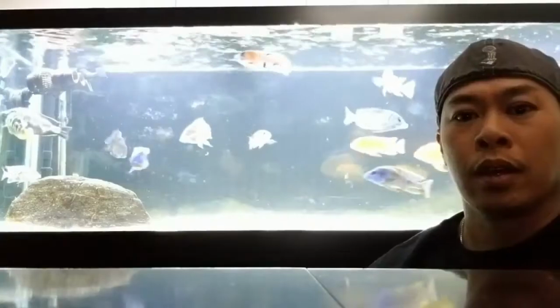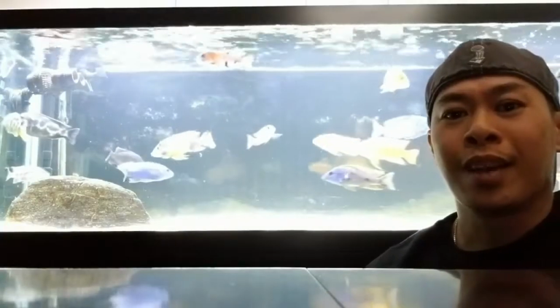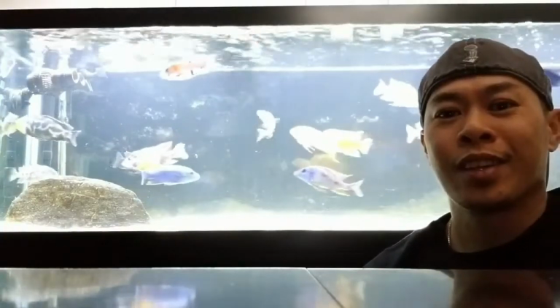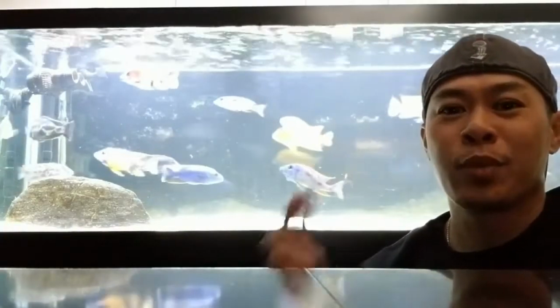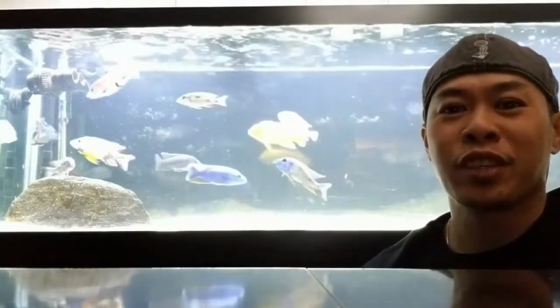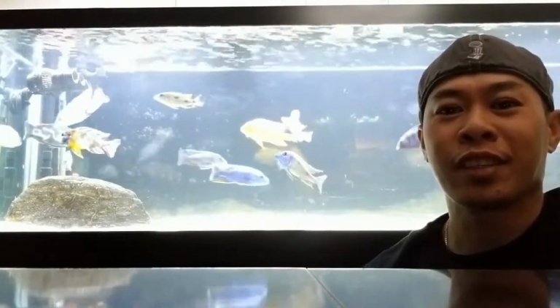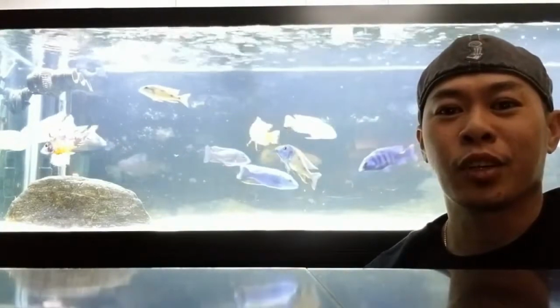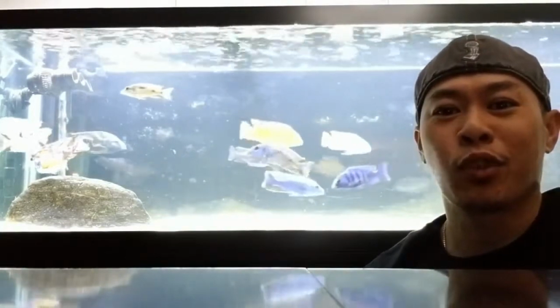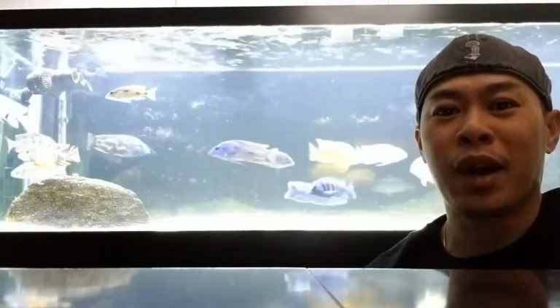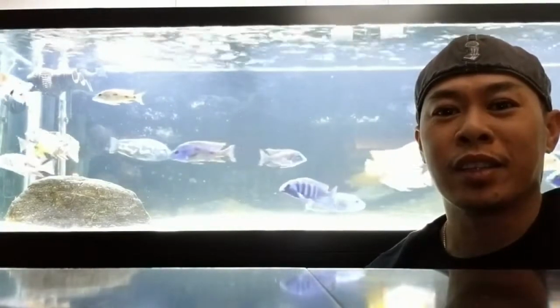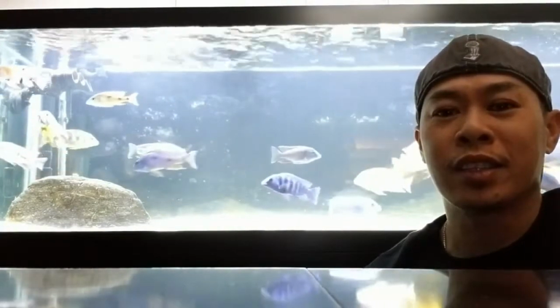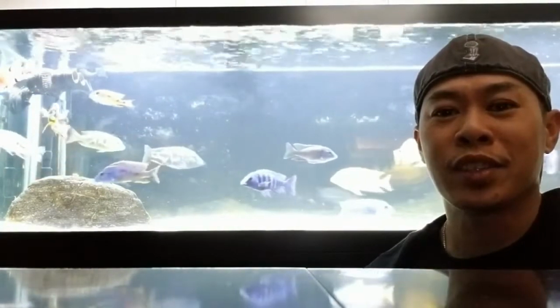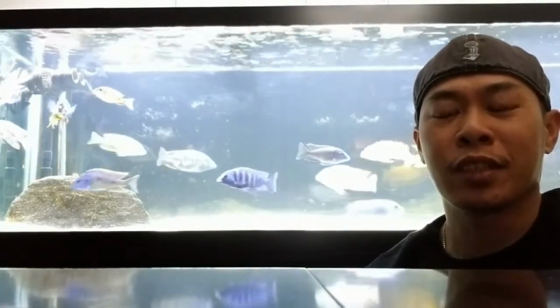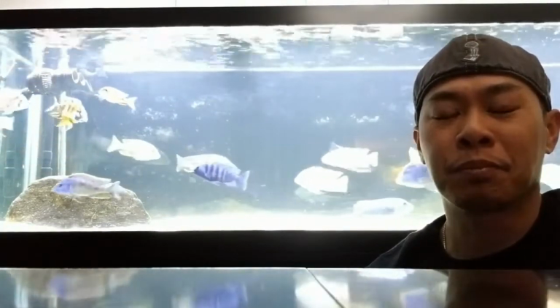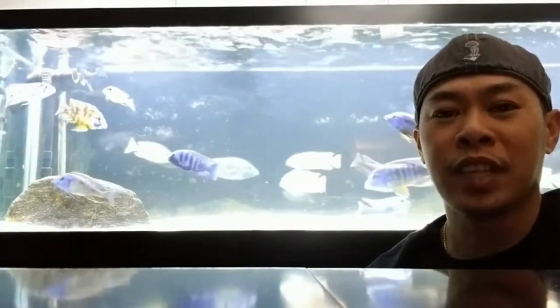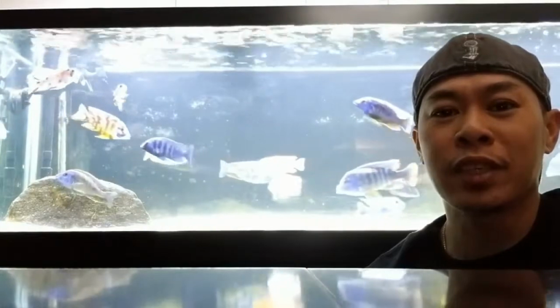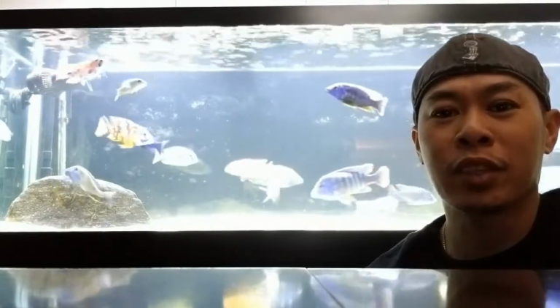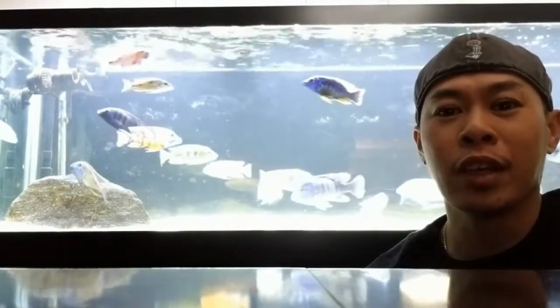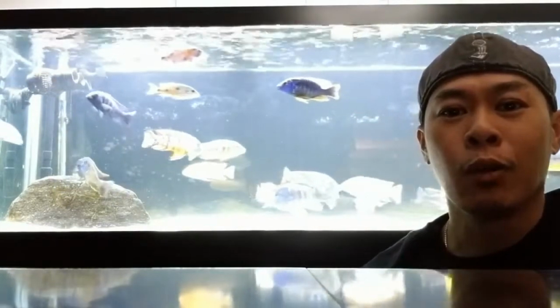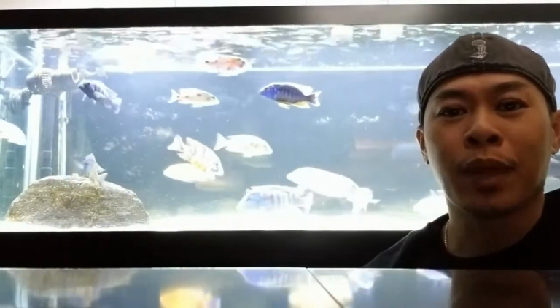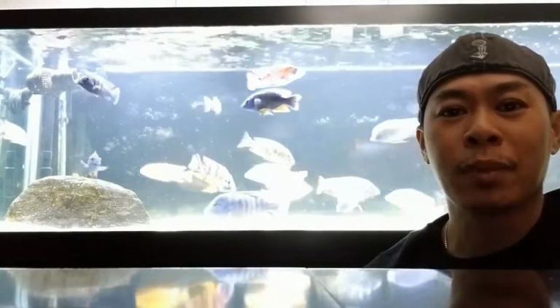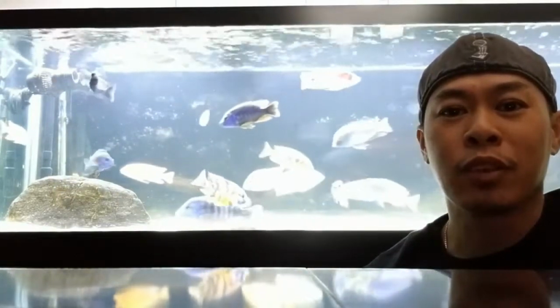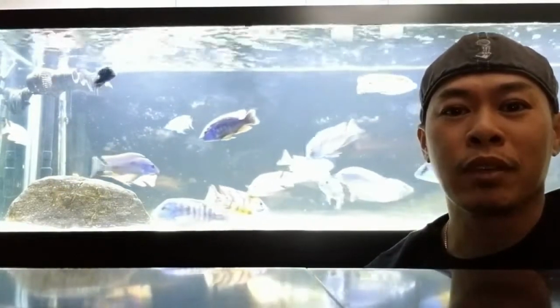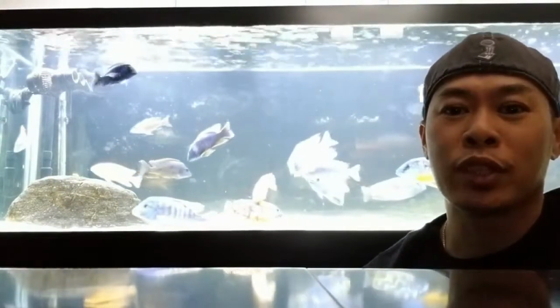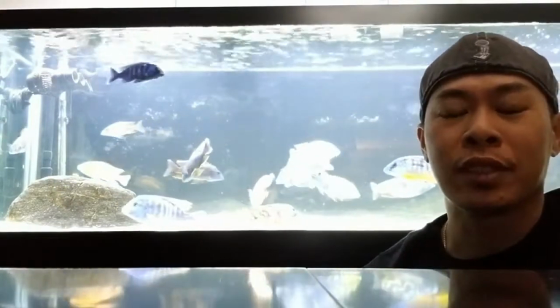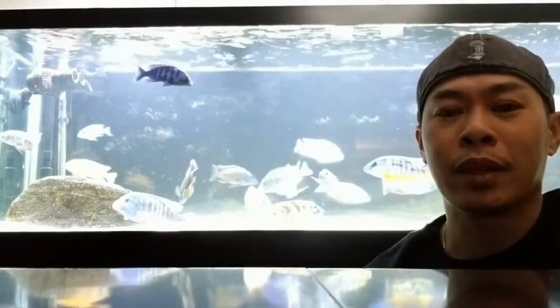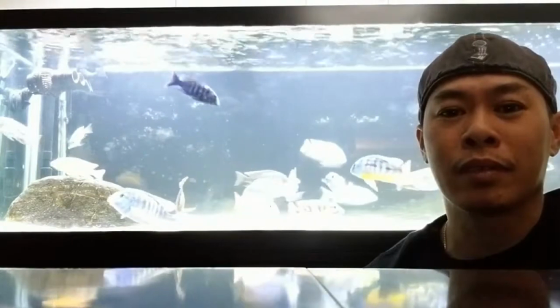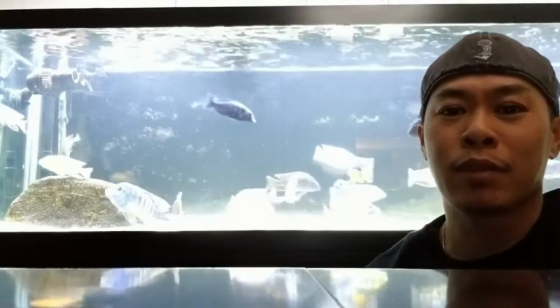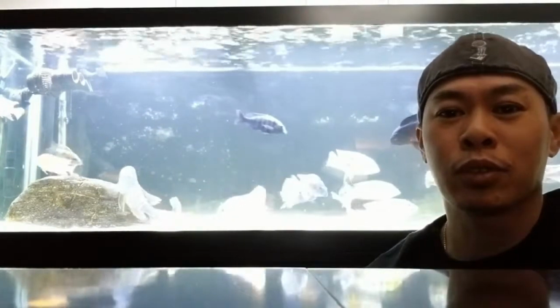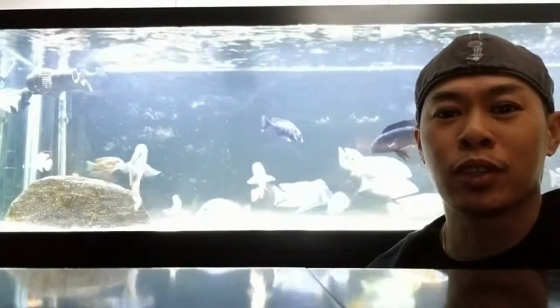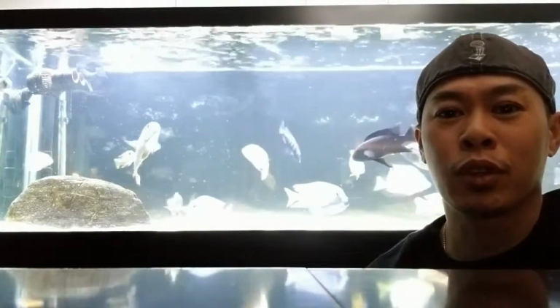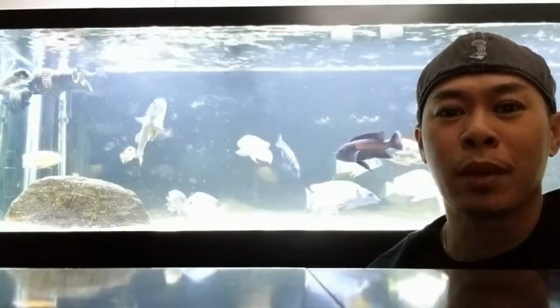Hey guys, it's Jimmy H here. Thanks Chris for the spot on this series of videos that he's putting together. My topic today will be filtration and types of filters that you can use for the fish hobby.